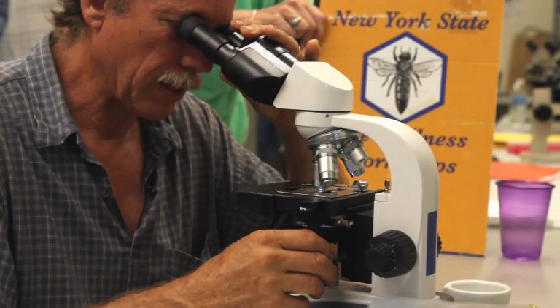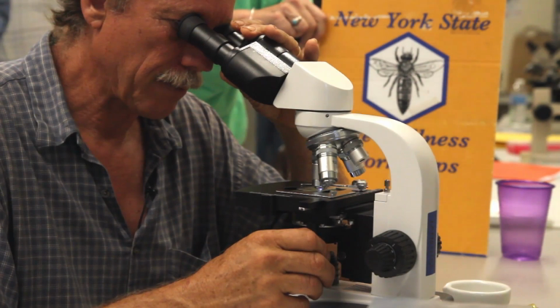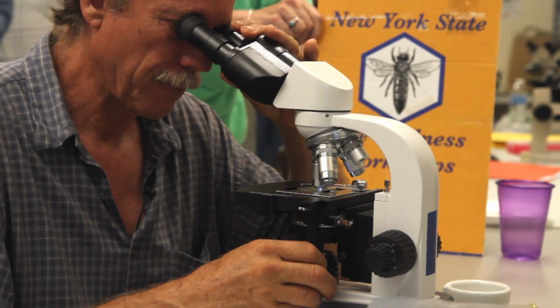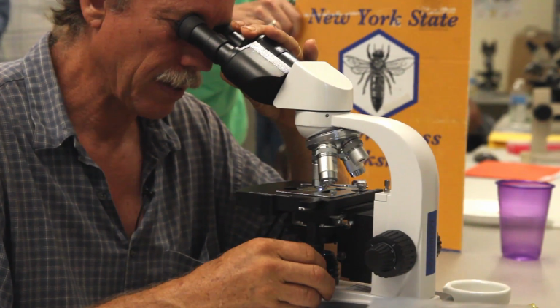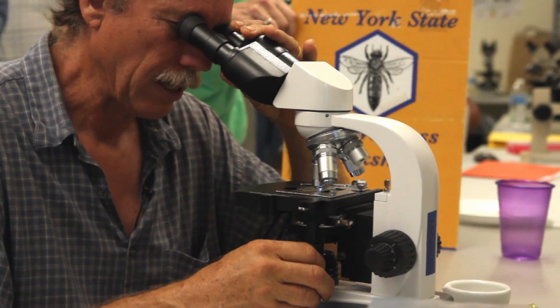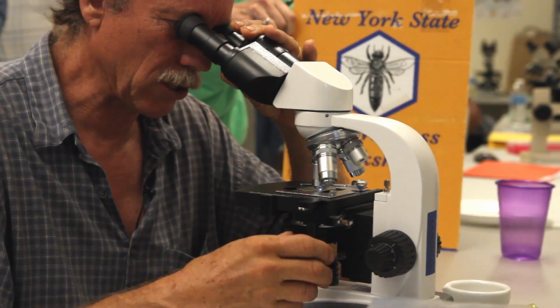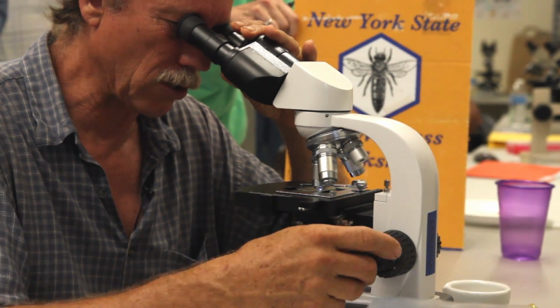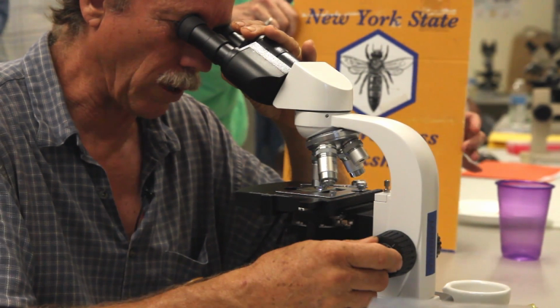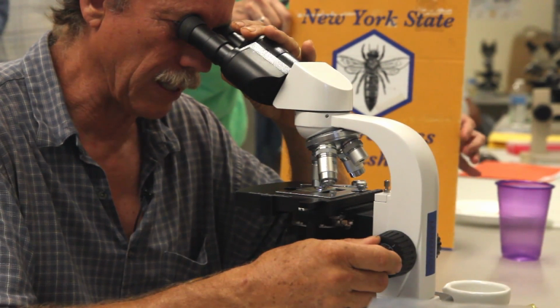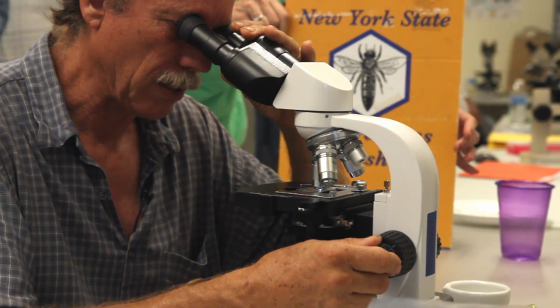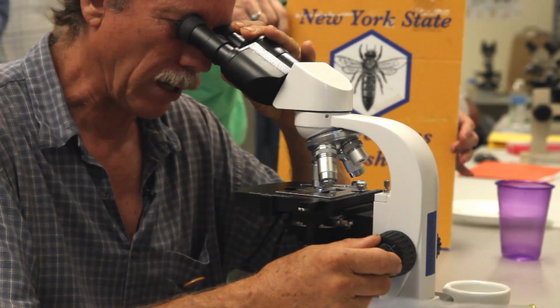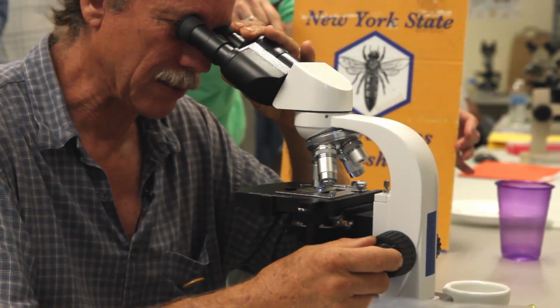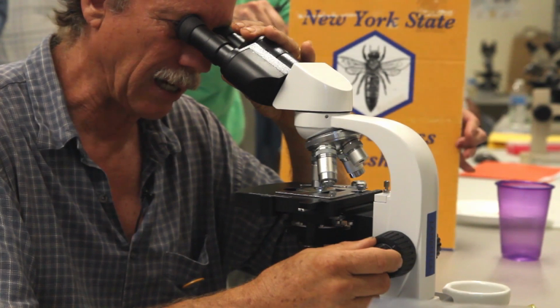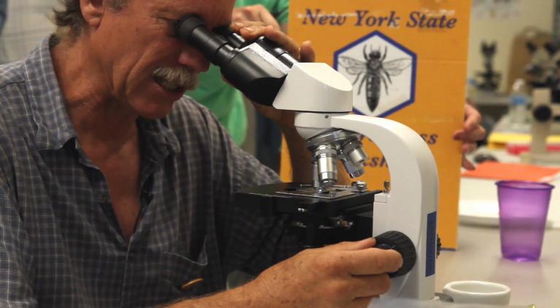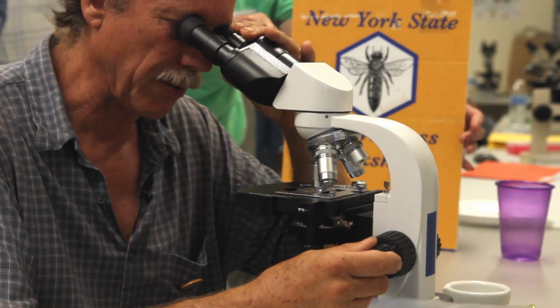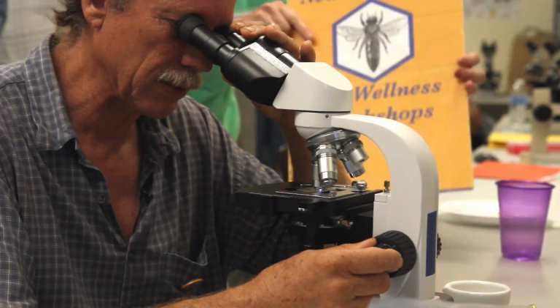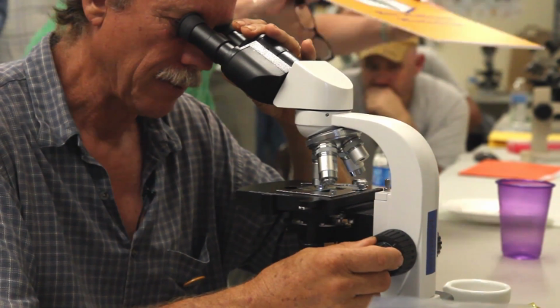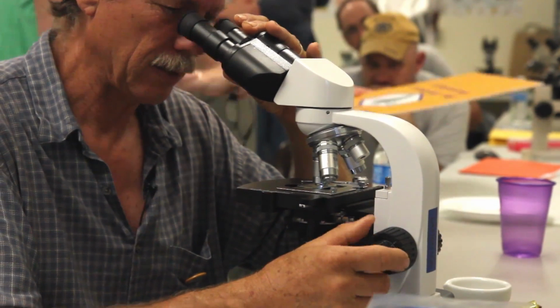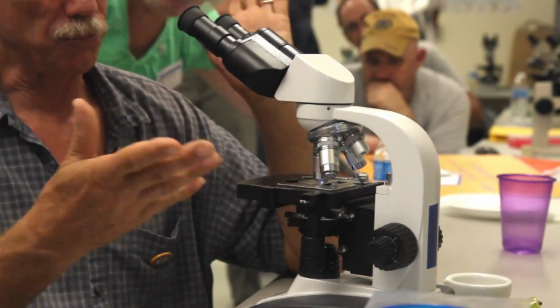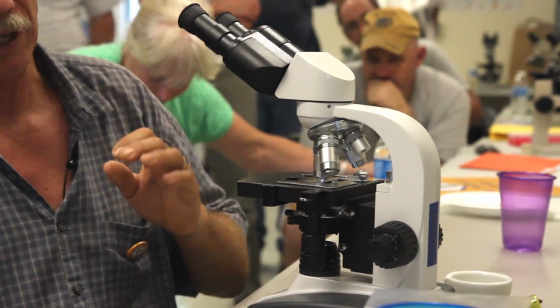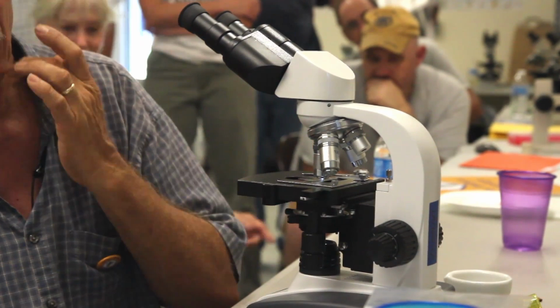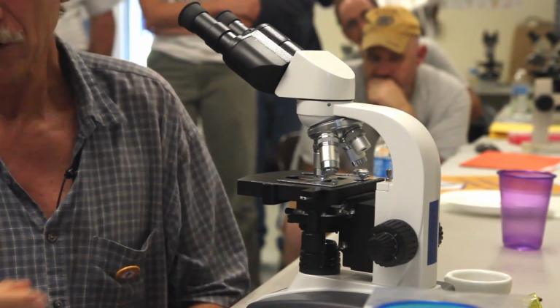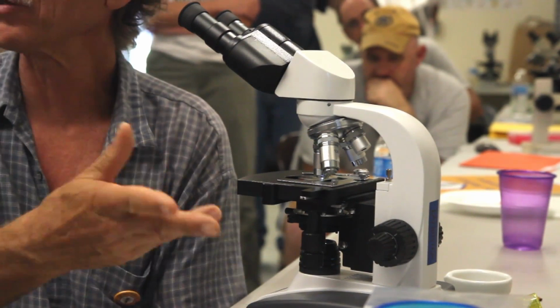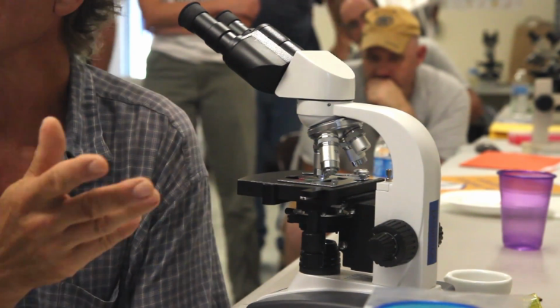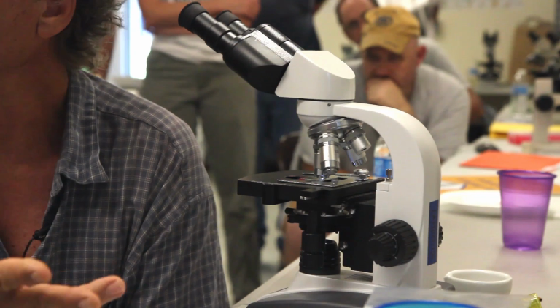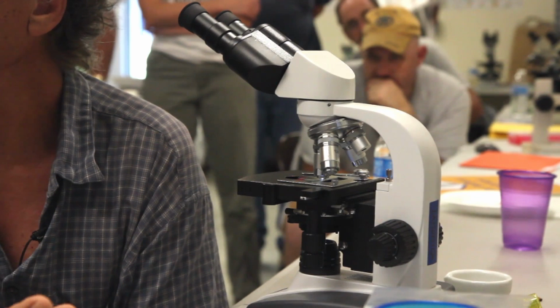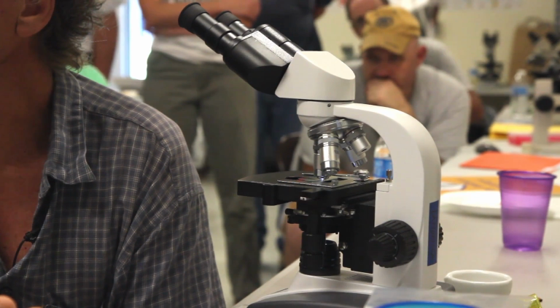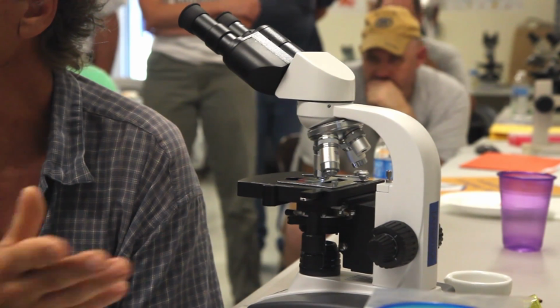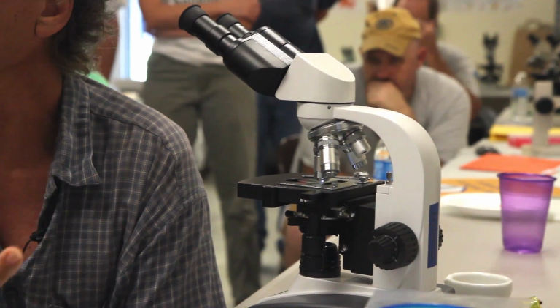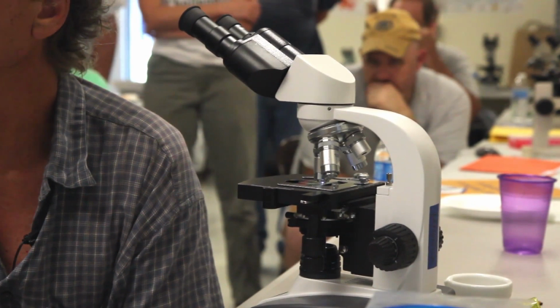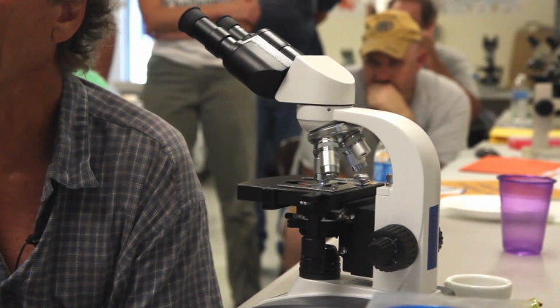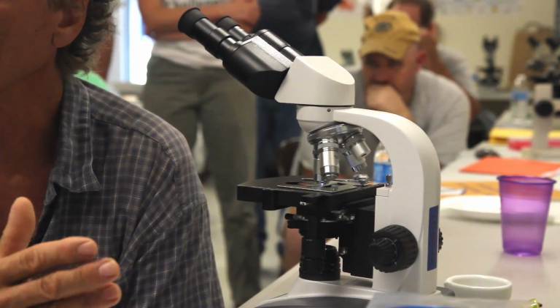This is just a black or white, yes or no — you're going to see whether it's infected or not infected. You're going to see squashed bee guts, rectal contents, and digested pollen grains. This bee is clean right here. Just do that for nine more bees and count how many are infected and how many aren't.